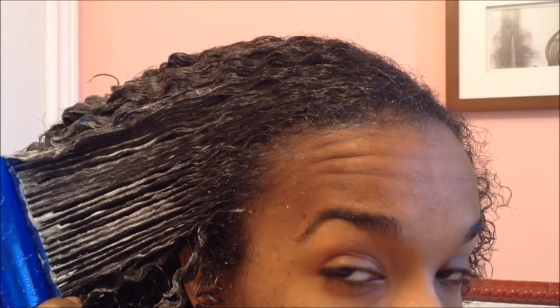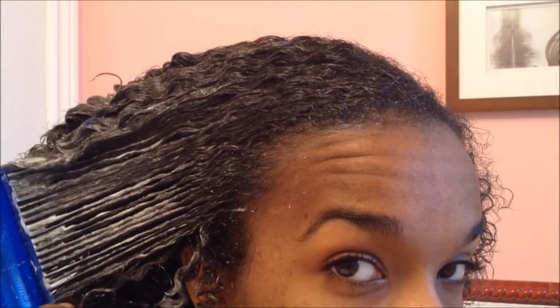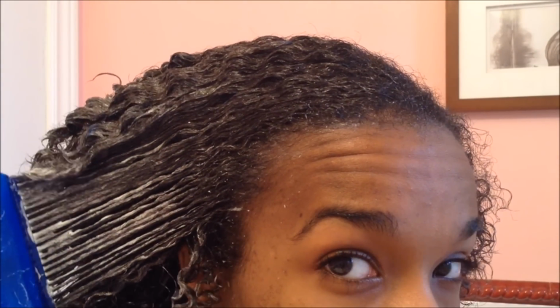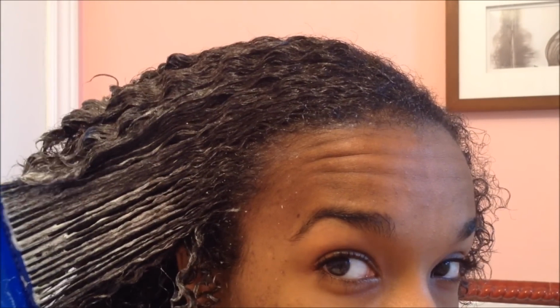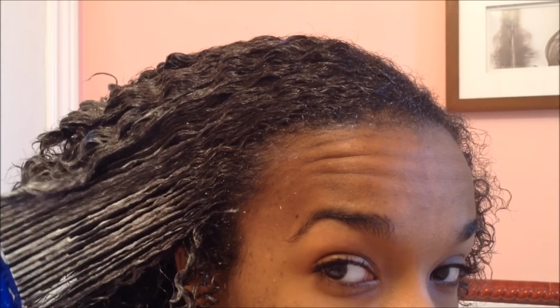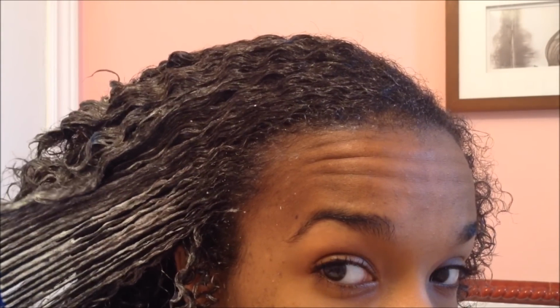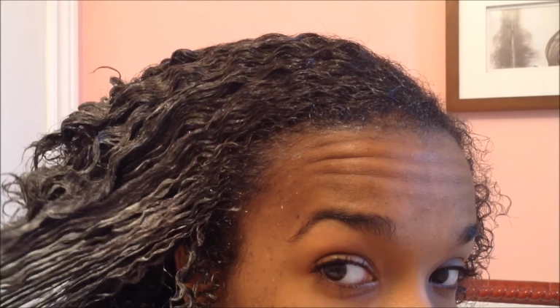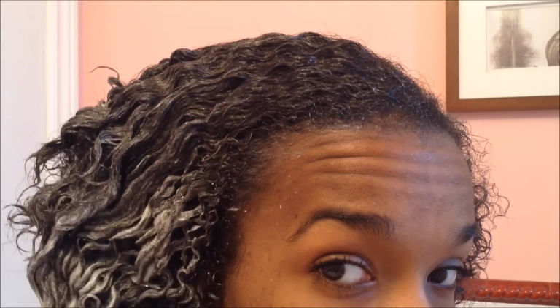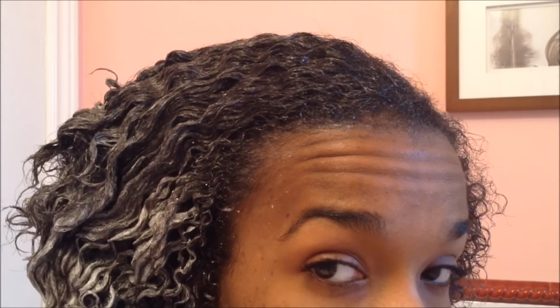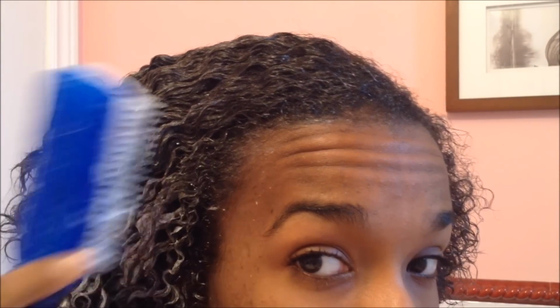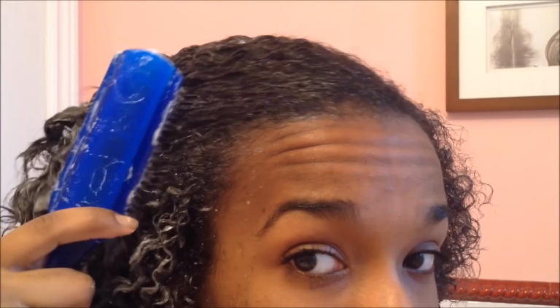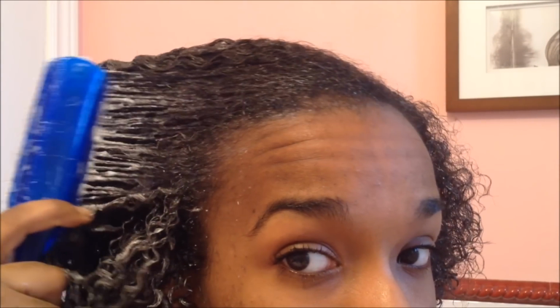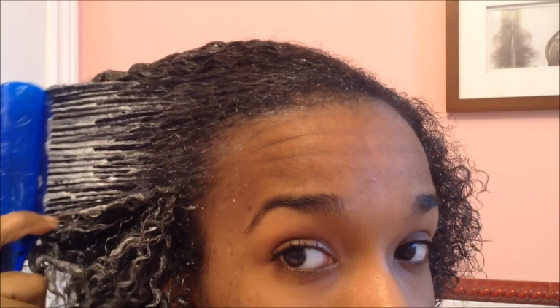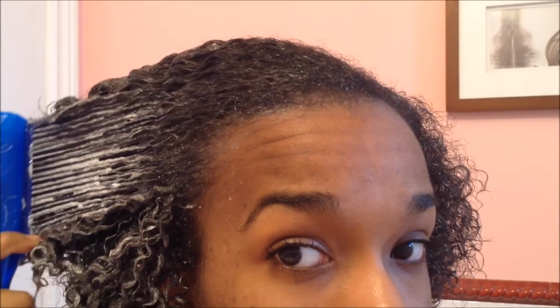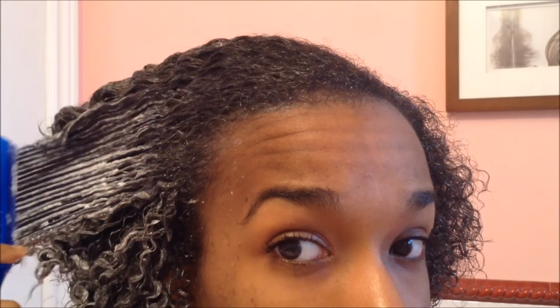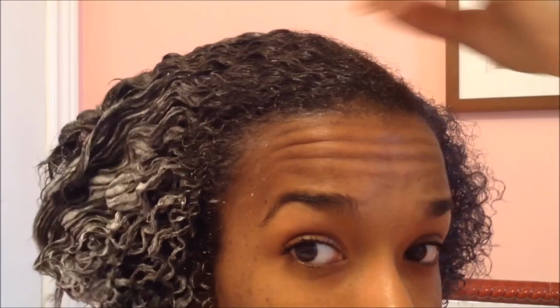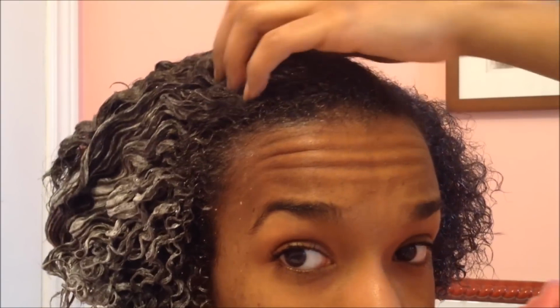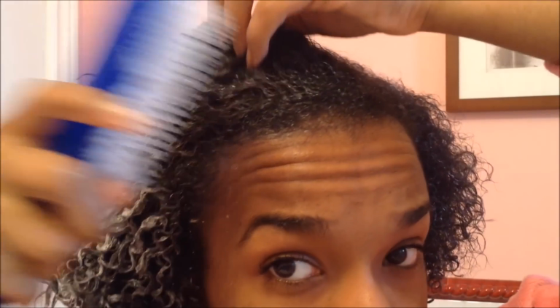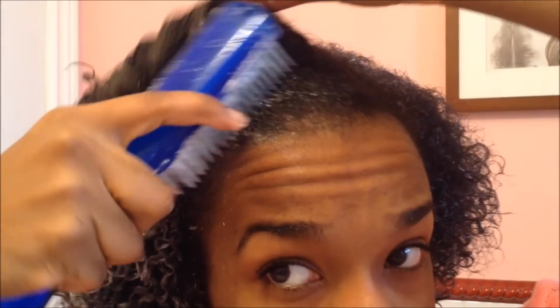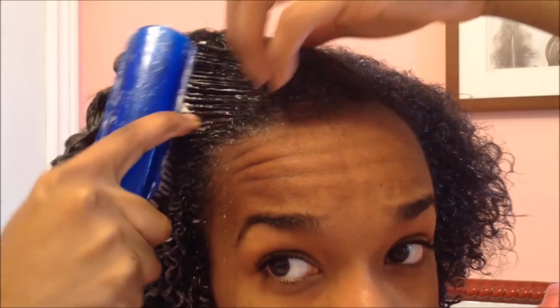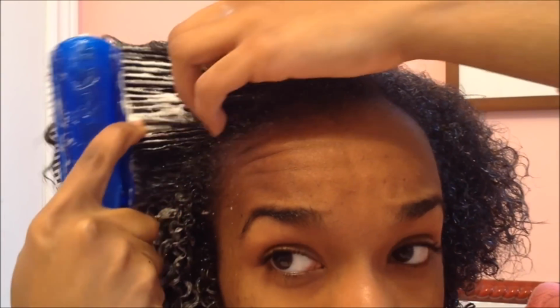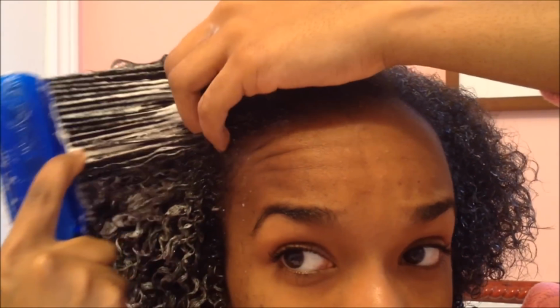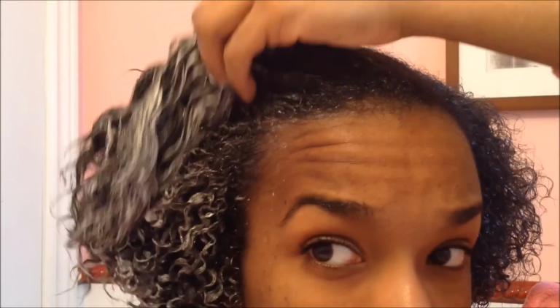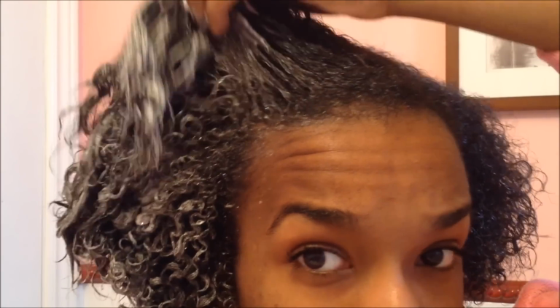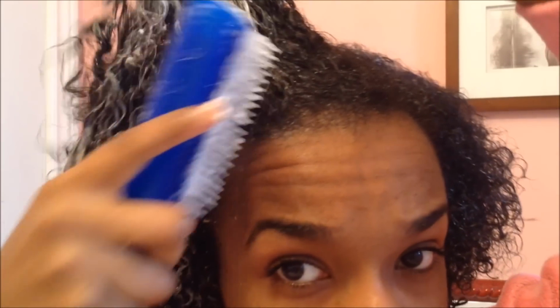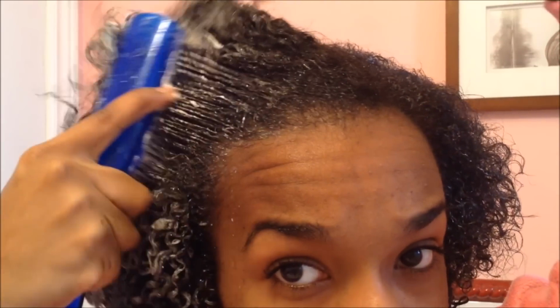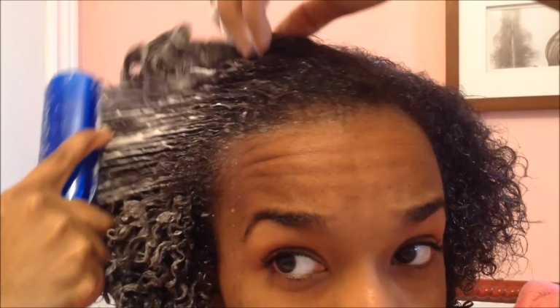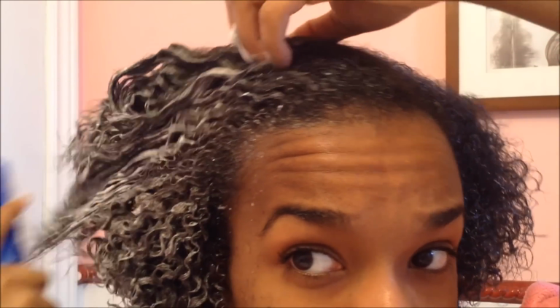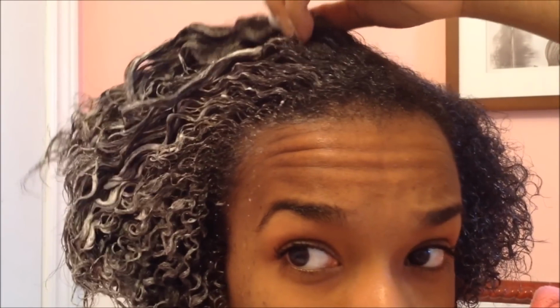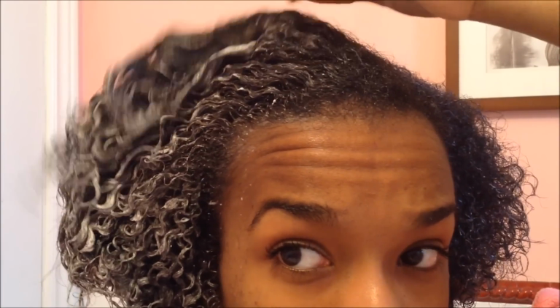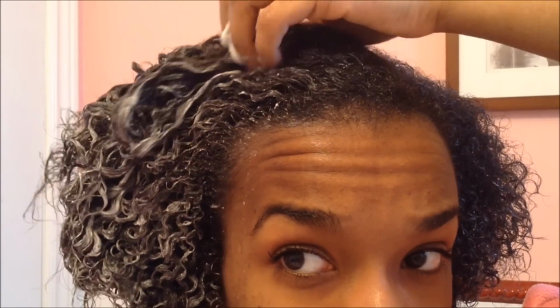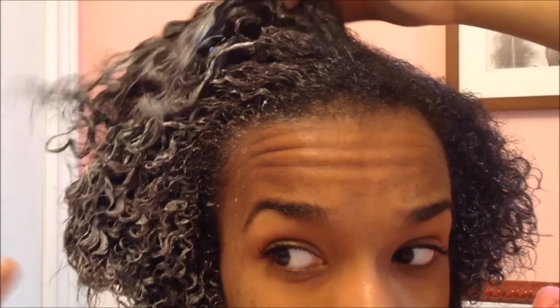So while adding the conditioner in my hair and detangling at the same time, you can already notice that the top is definitely more wavy and the bottom is curlier.